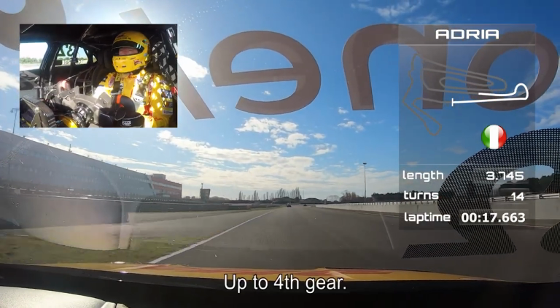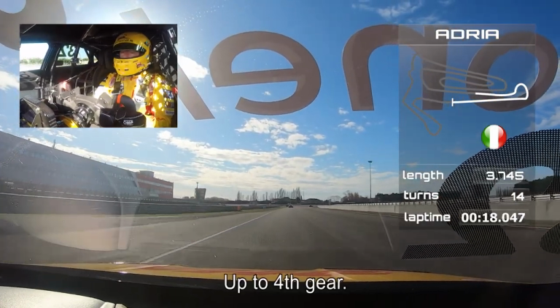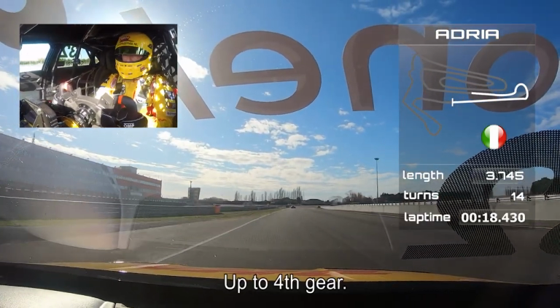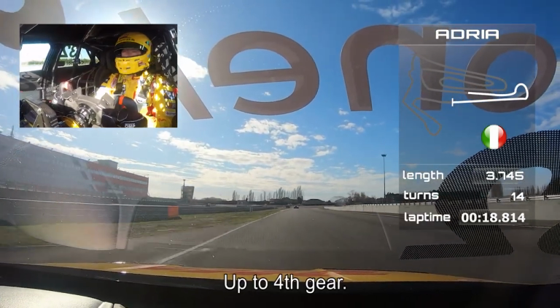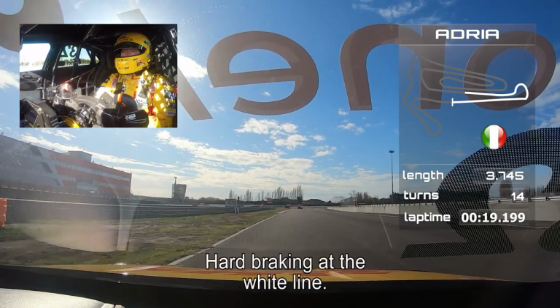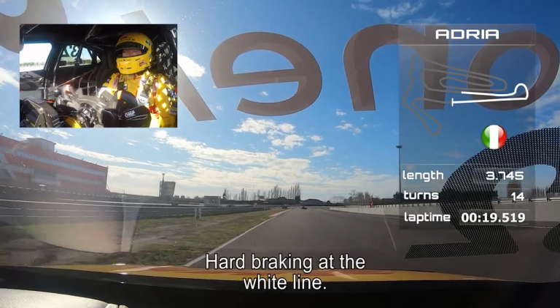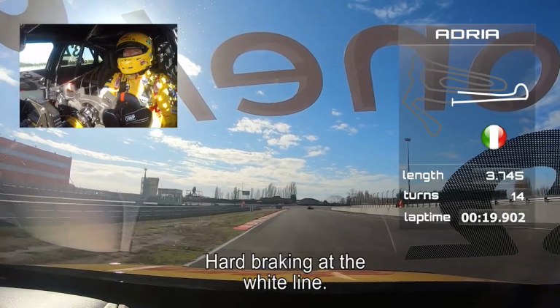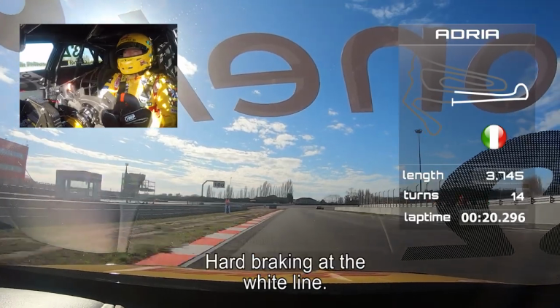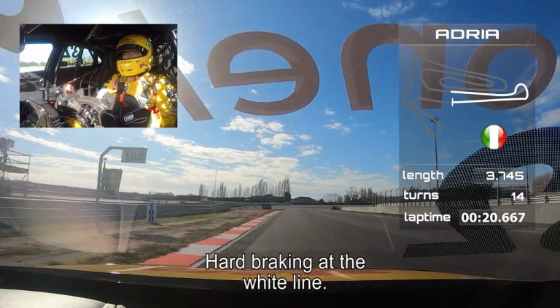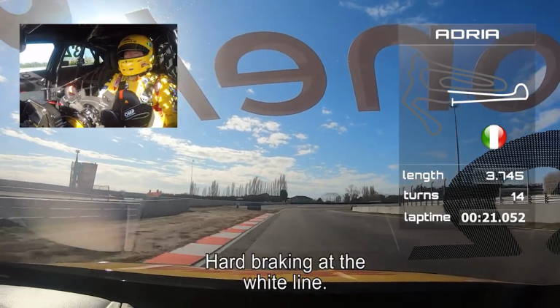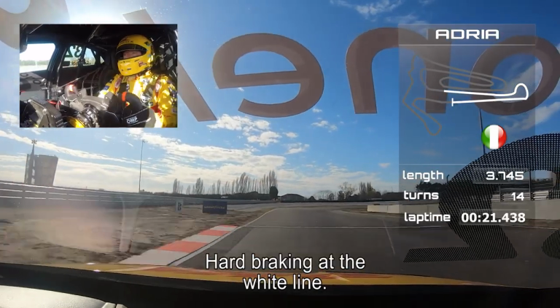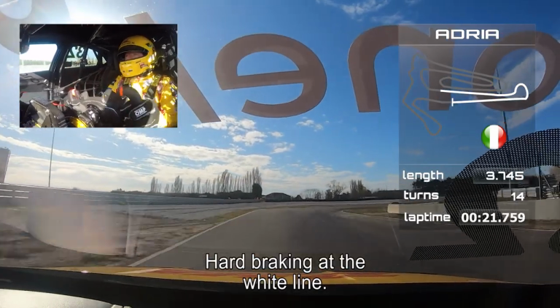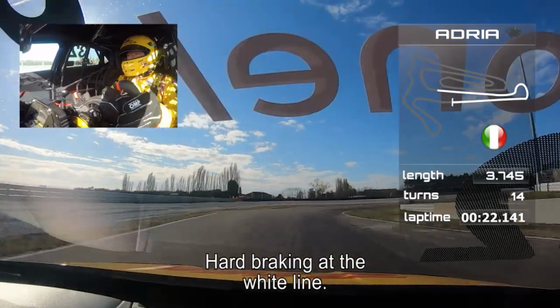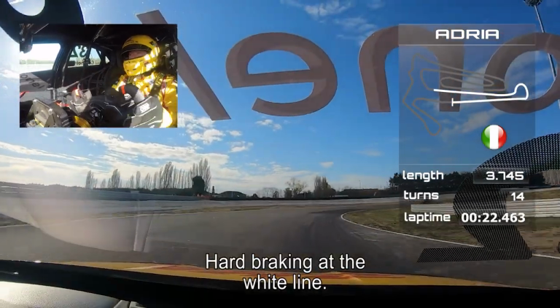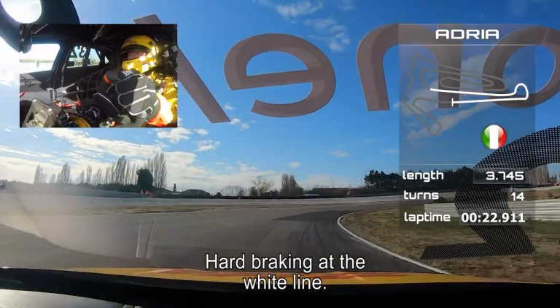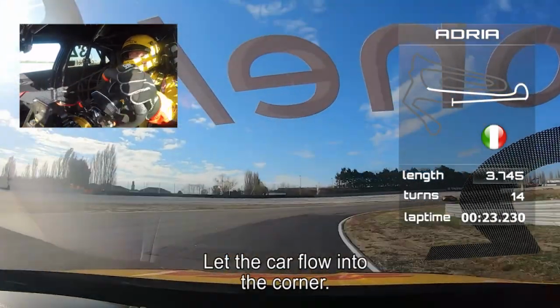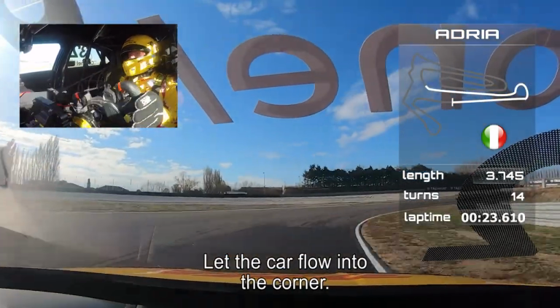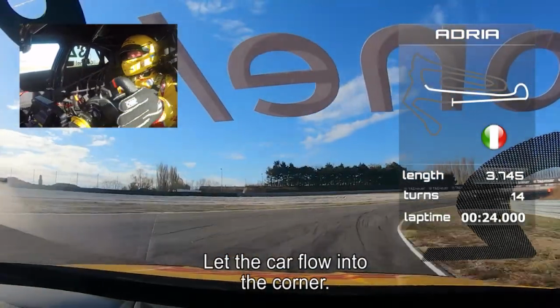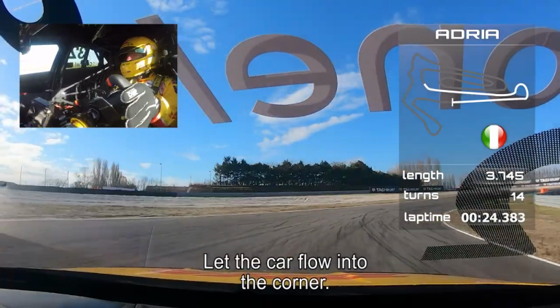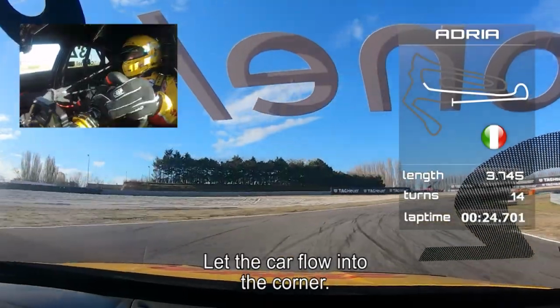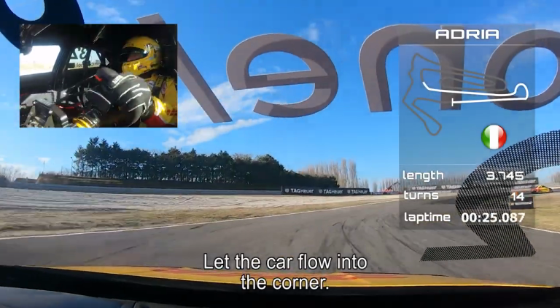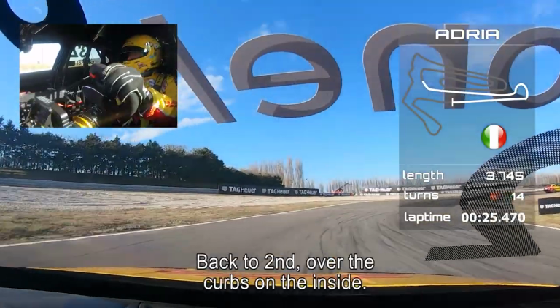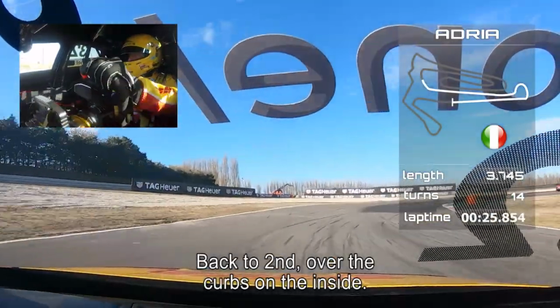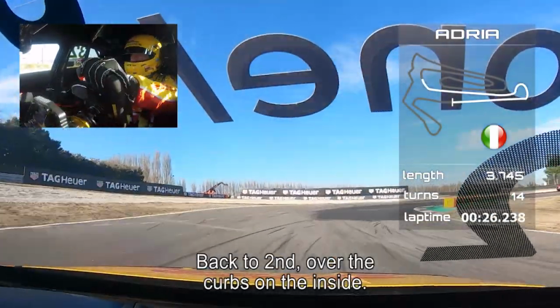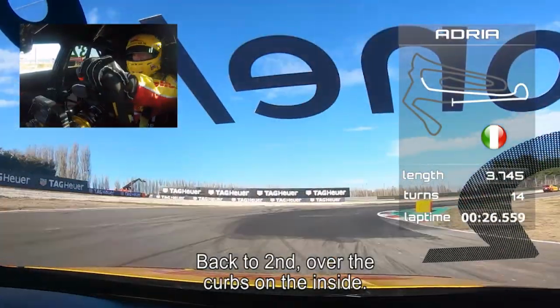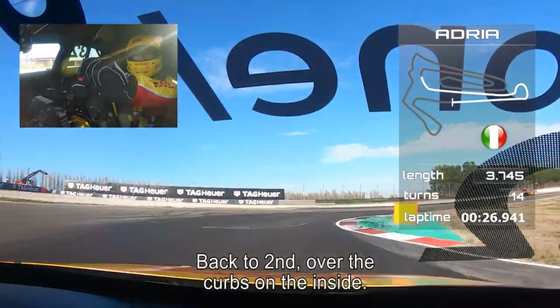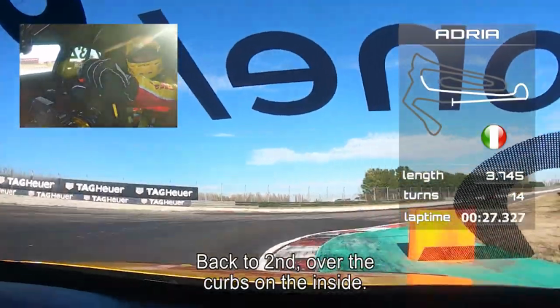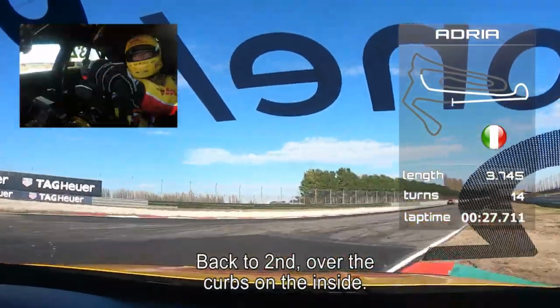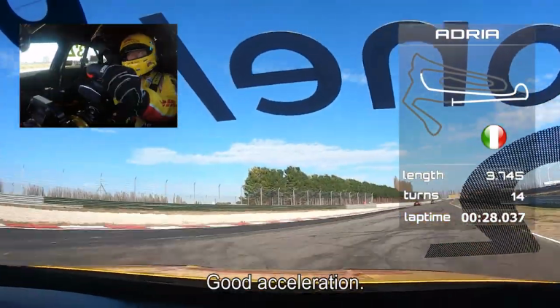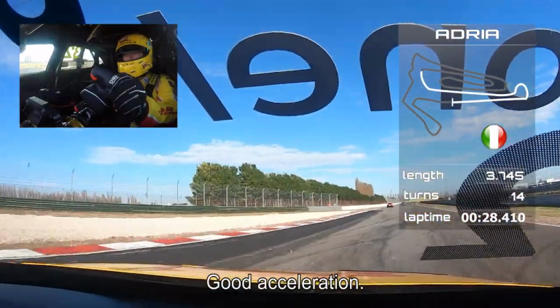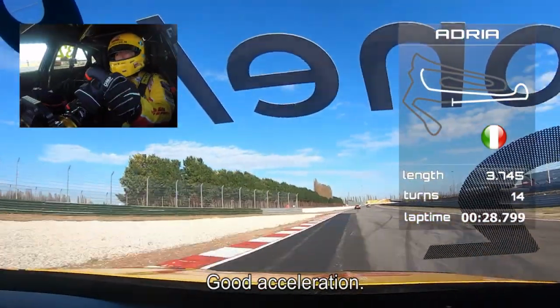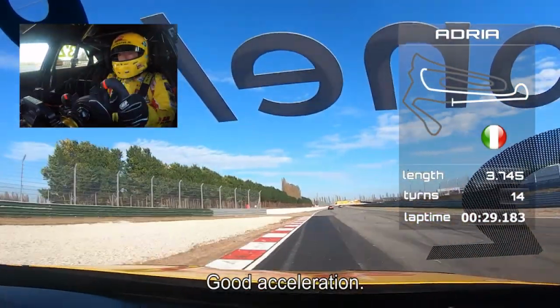Up to fourth gear. Sometimes you hit the limiter. Hard braking here at the white line. Let the car flow into the corner. Back to second. Over the curbs on the inside. Good acceleration. Nice one.